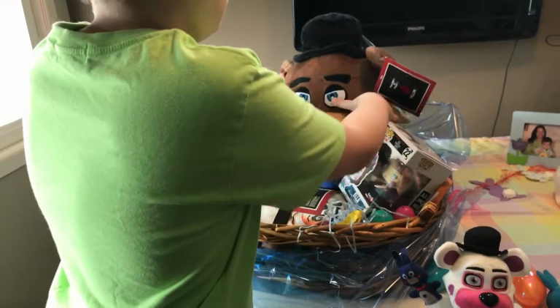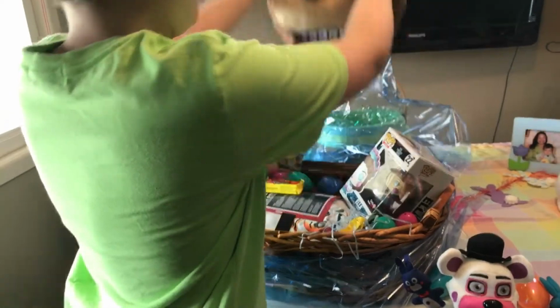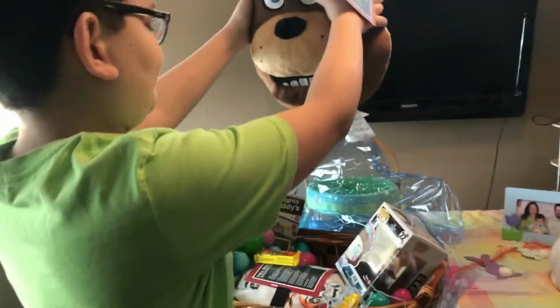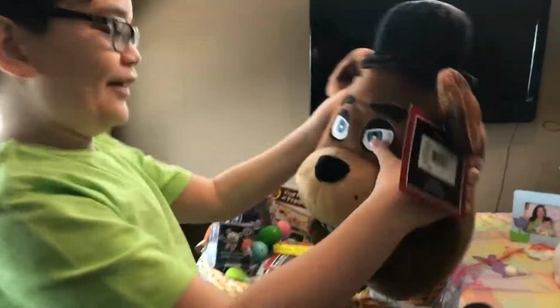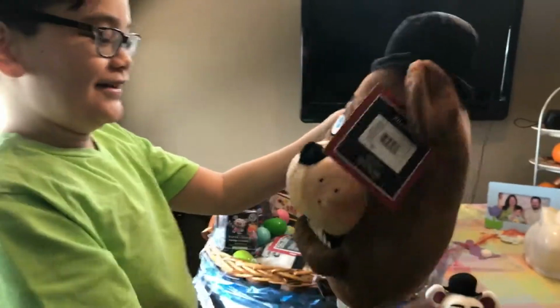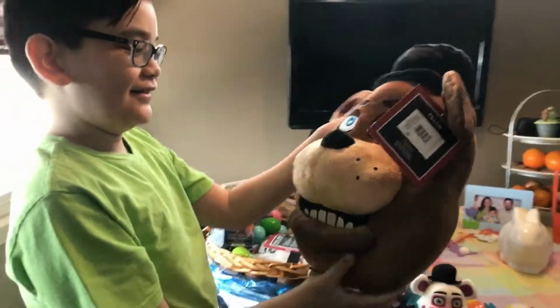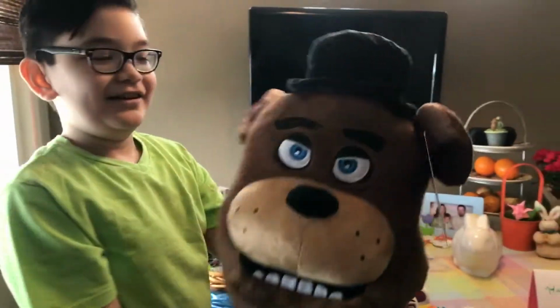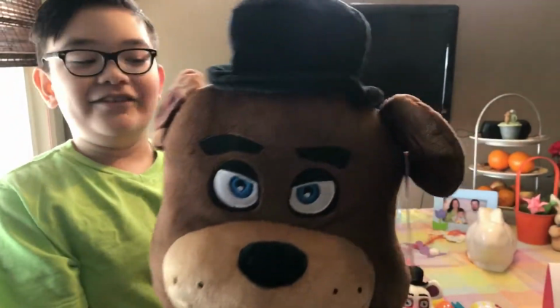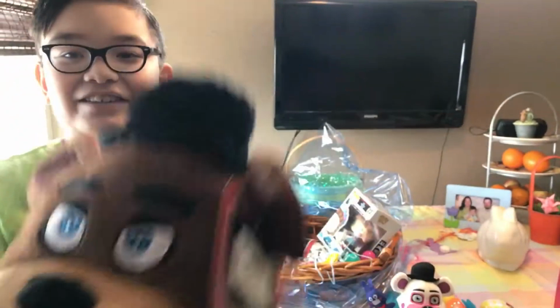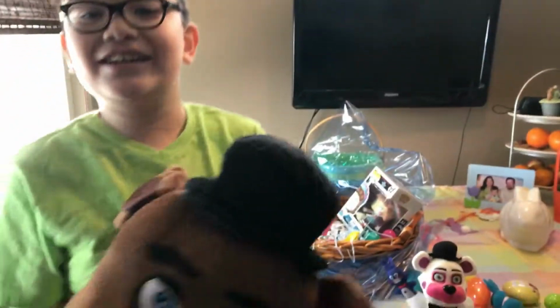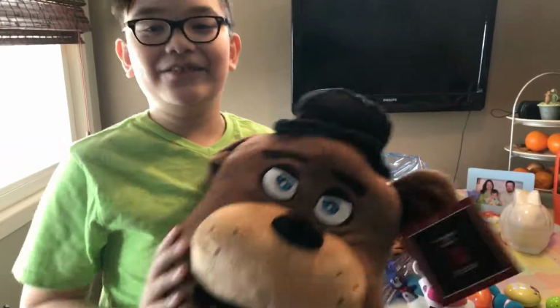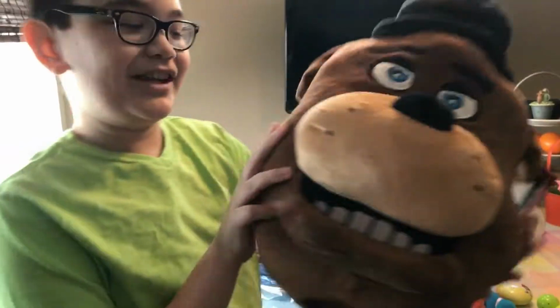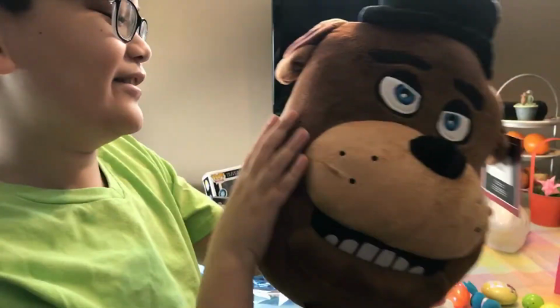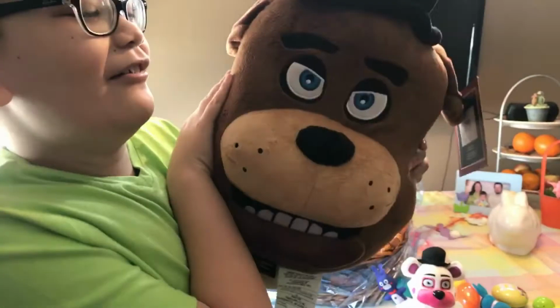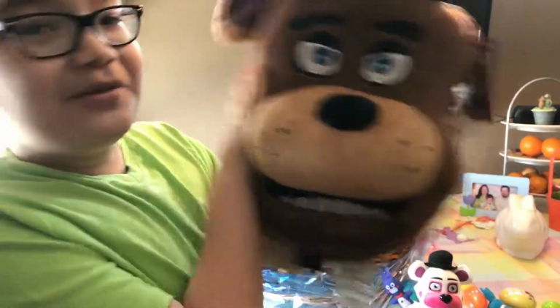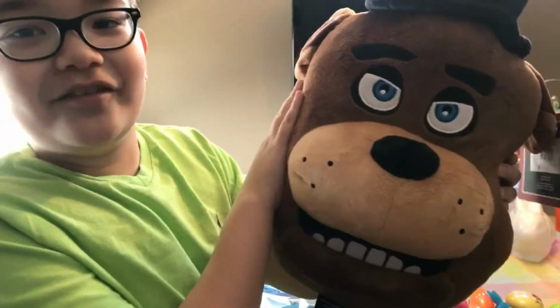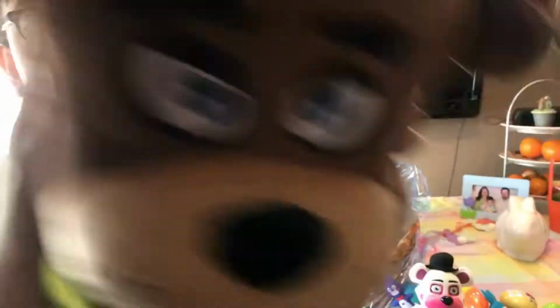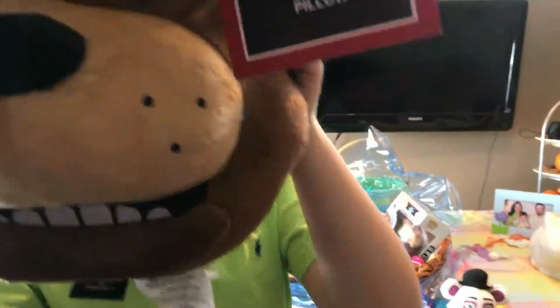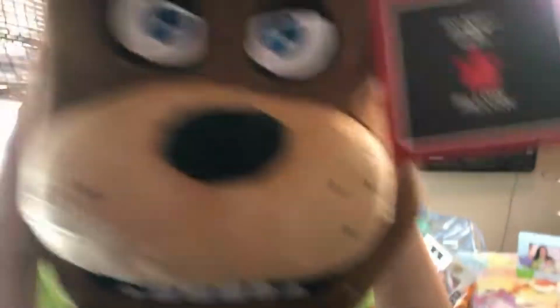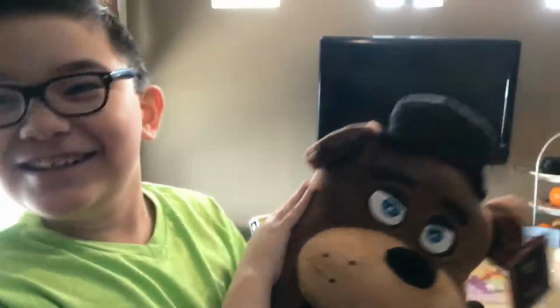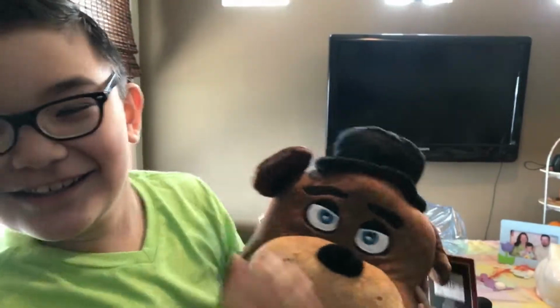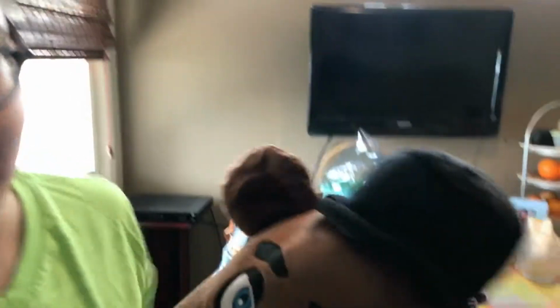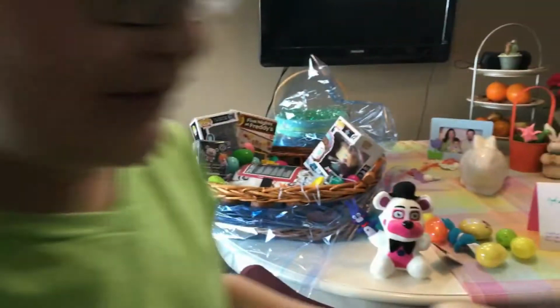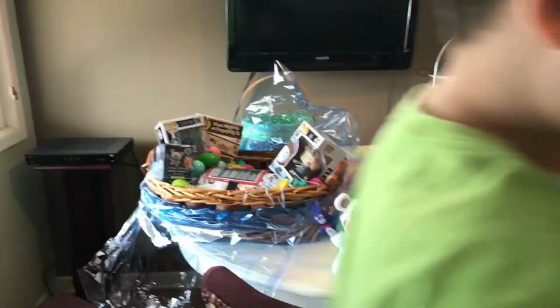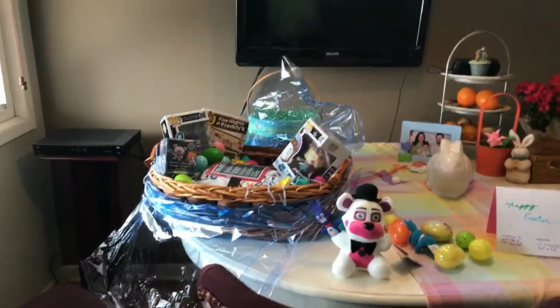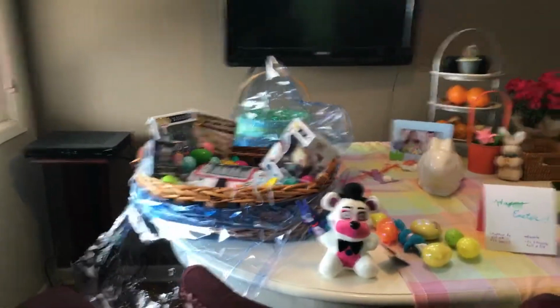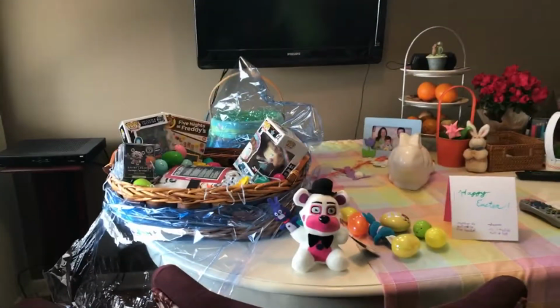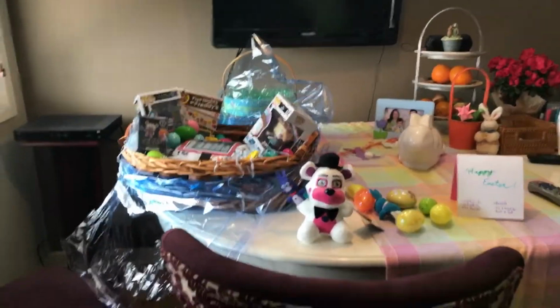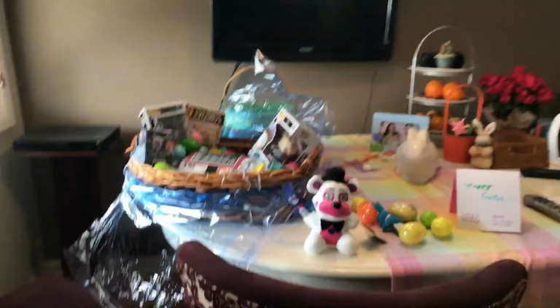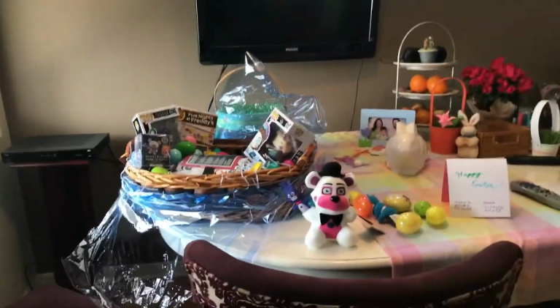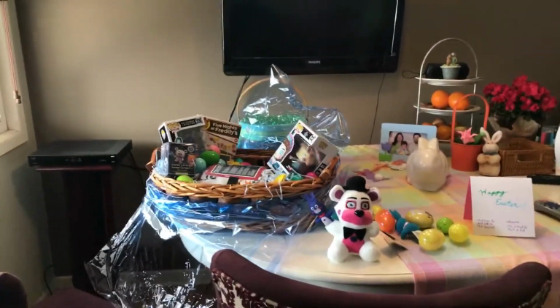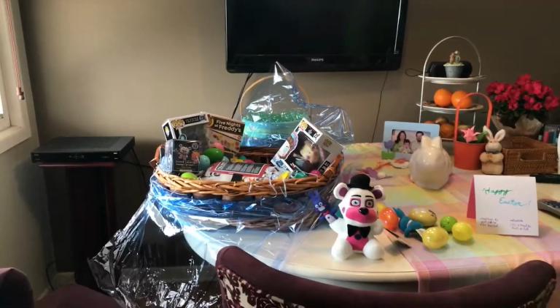The next one is the Freddy pillow. We found this at Target and we really wanted to get it, so now we have it. I'm gonna put this with the pajamas. Now it looks like Freddy's wearing them — kind of.